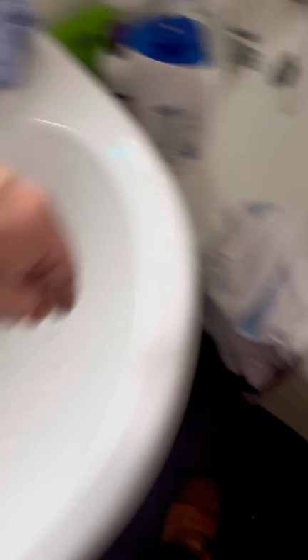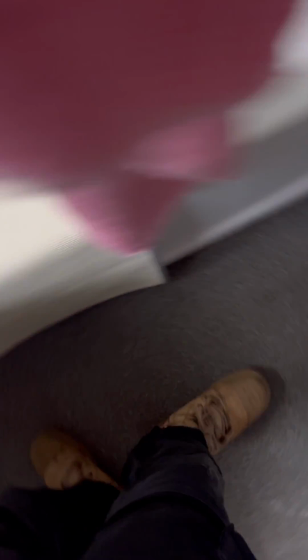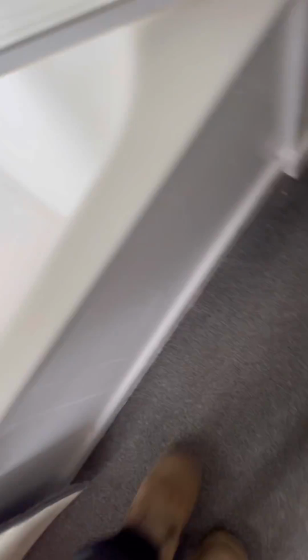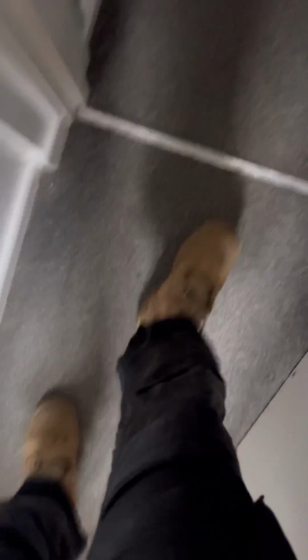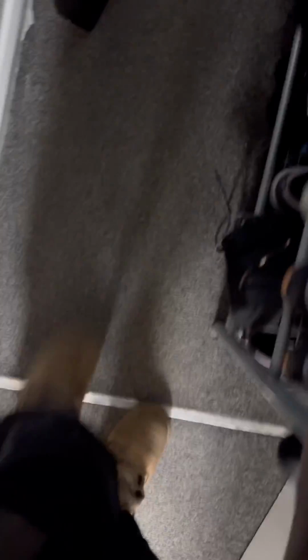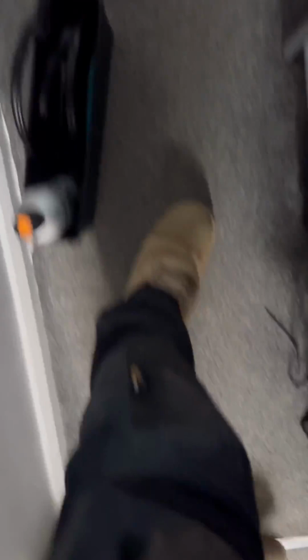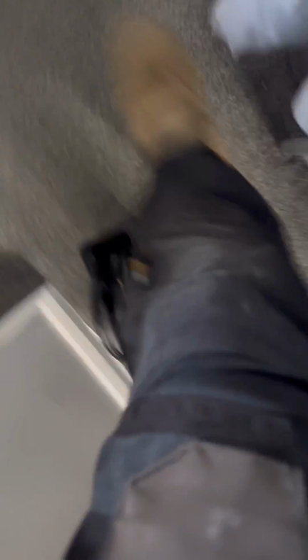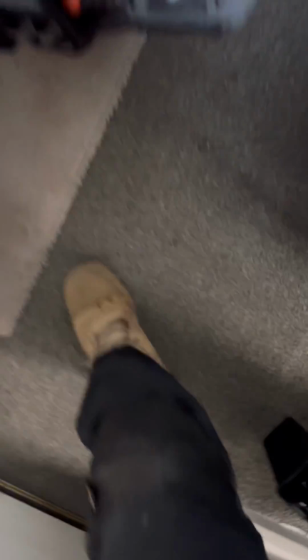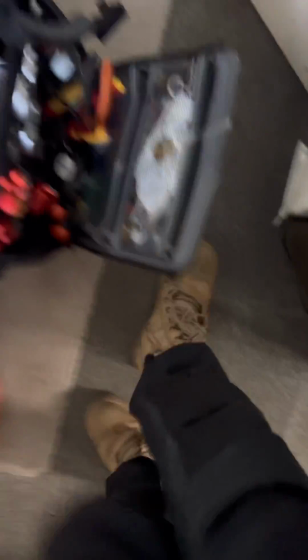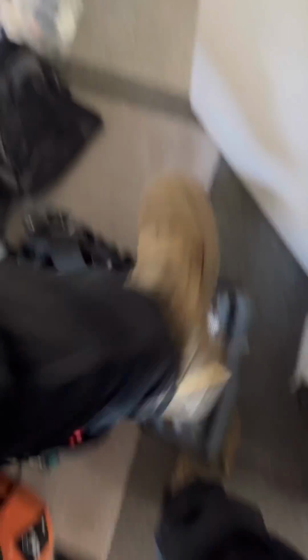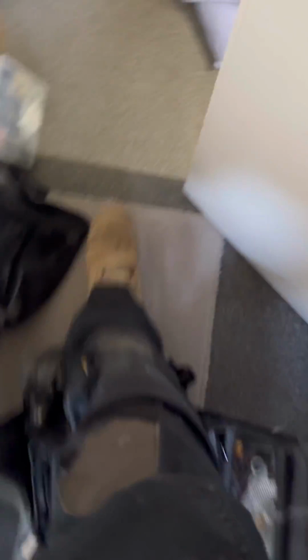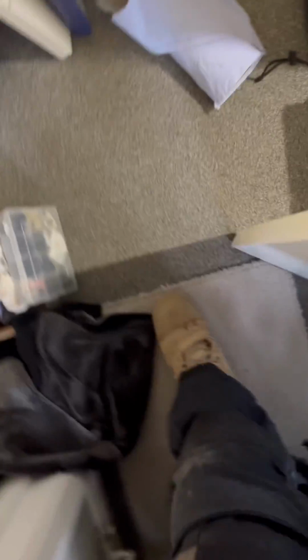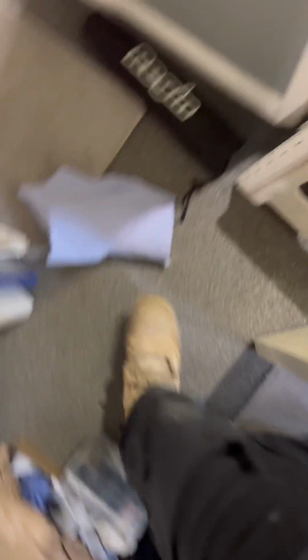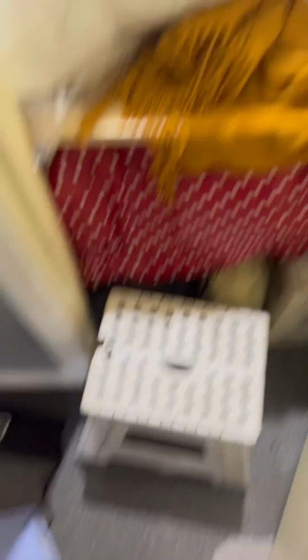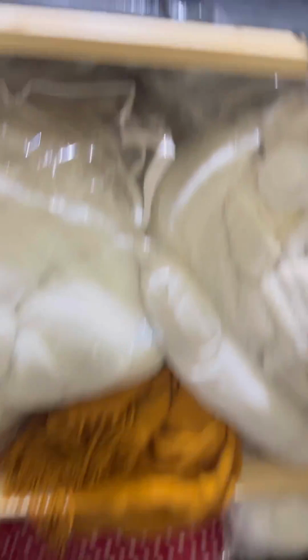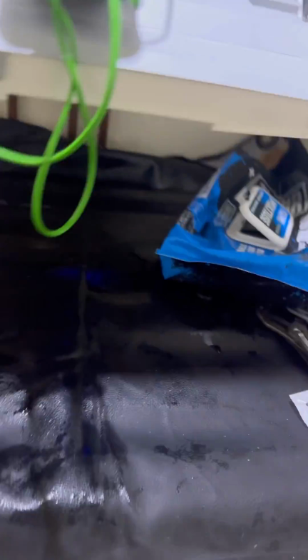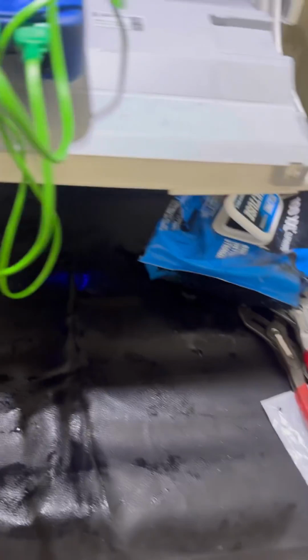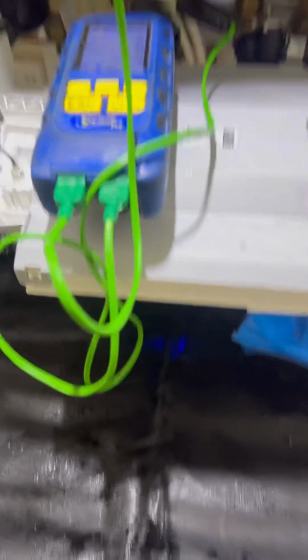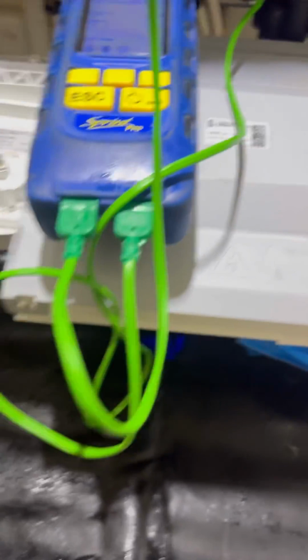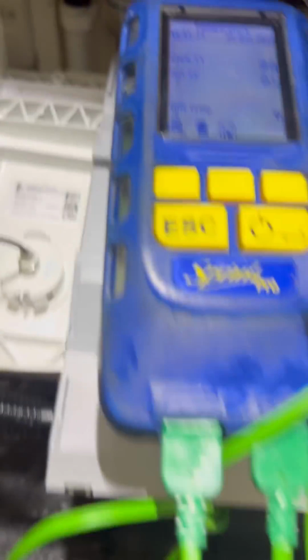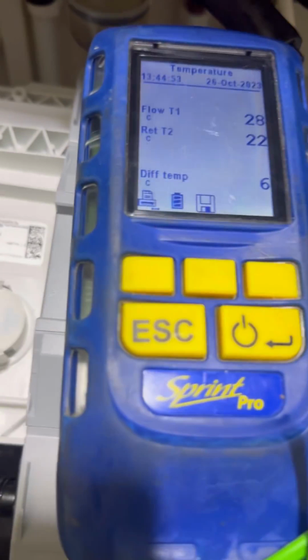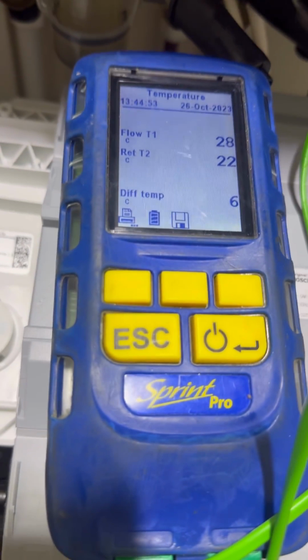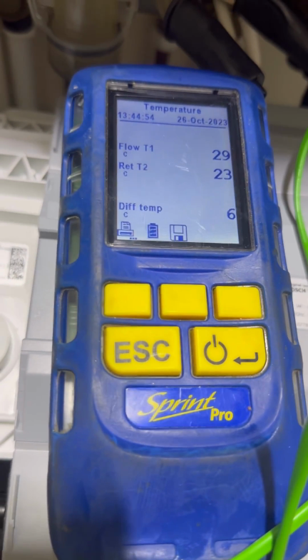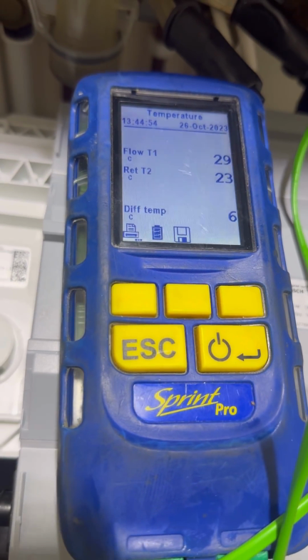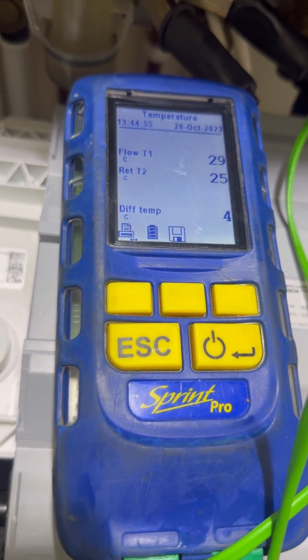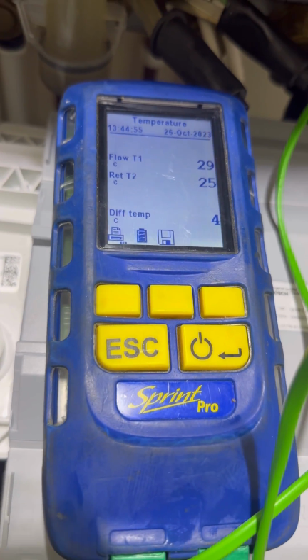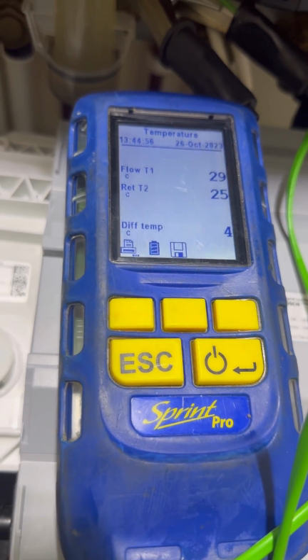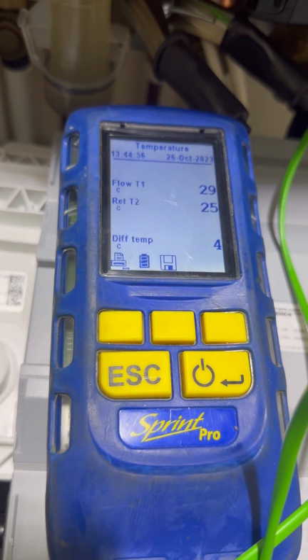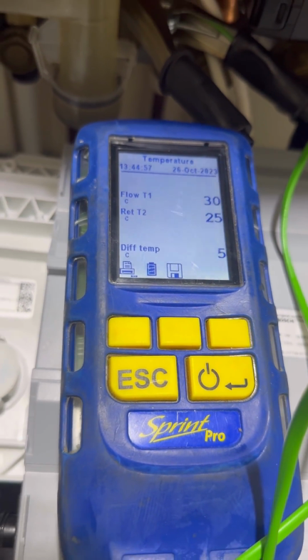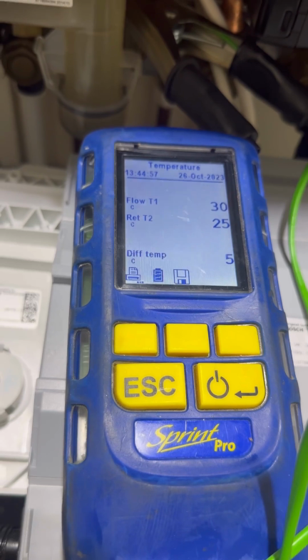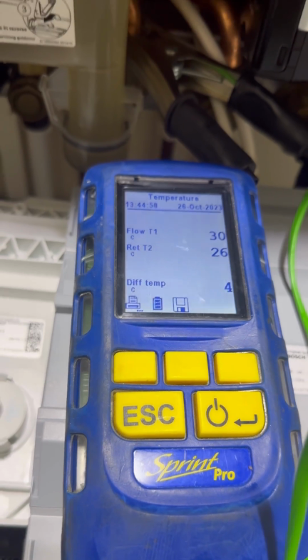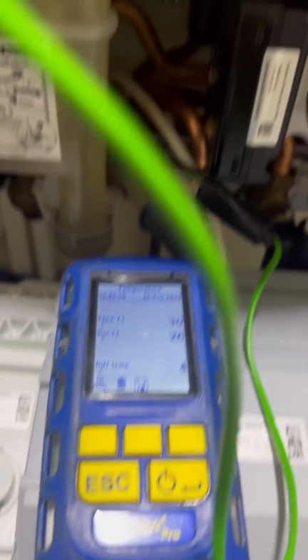So with the new one in, I'm going to open the hot tap and go back and have a look. I've got the temperature clamps on ready now. Let's go and see what temperature differential we've got now. There we go — it's early days but we've got six degrees, four degrees temperature differential as the boiler ramps up.